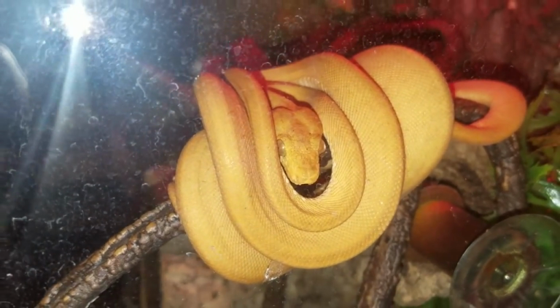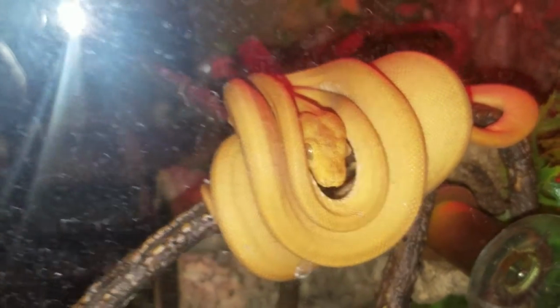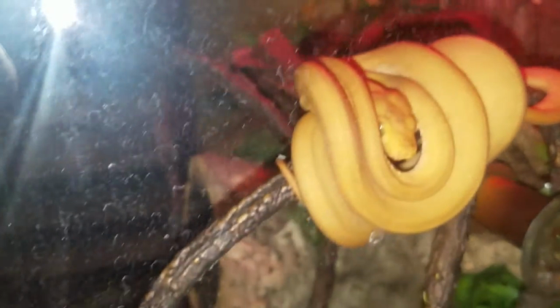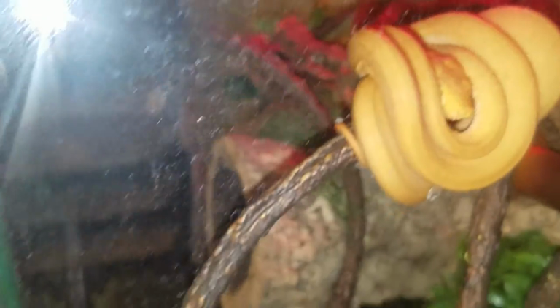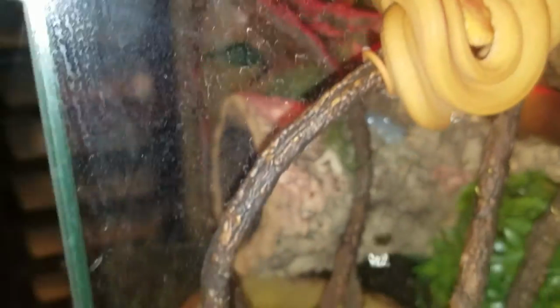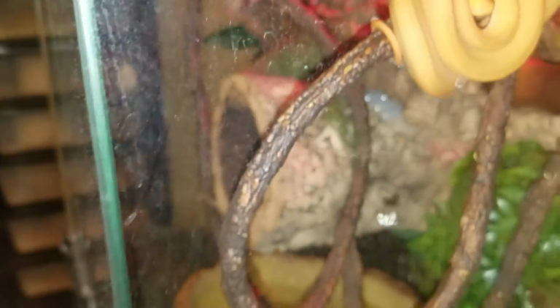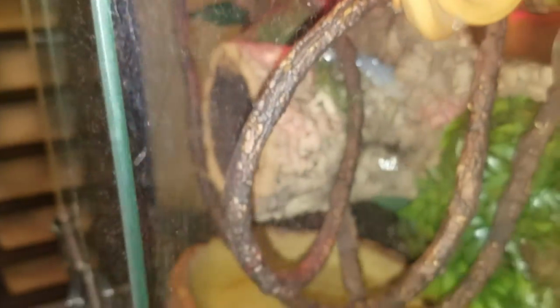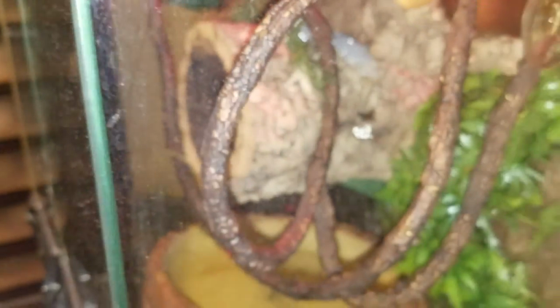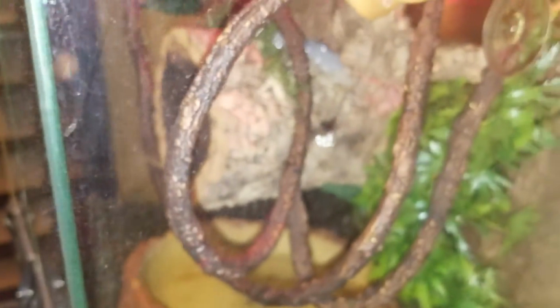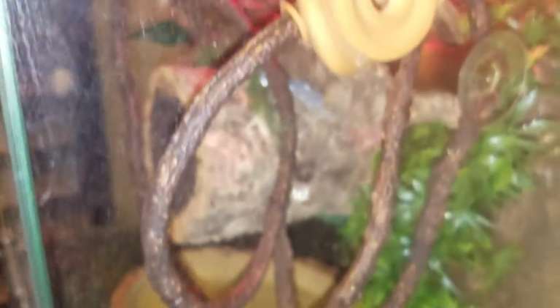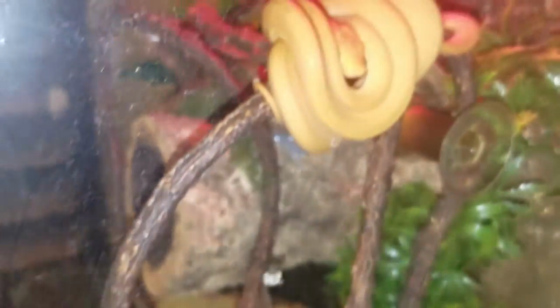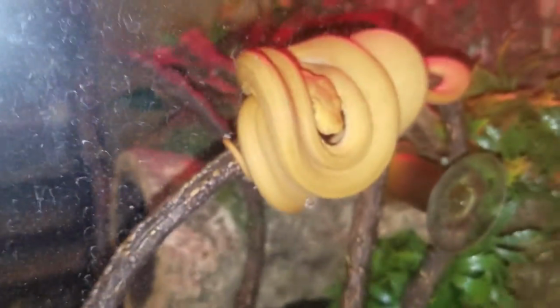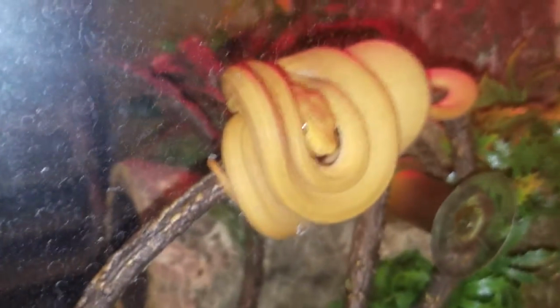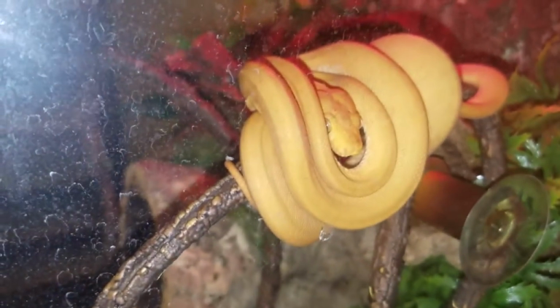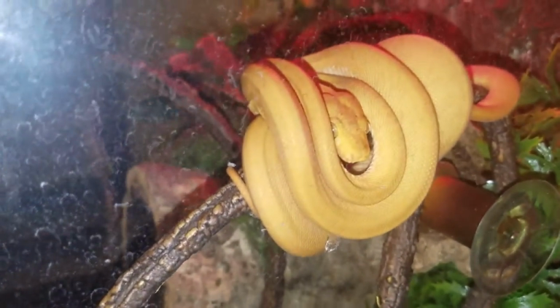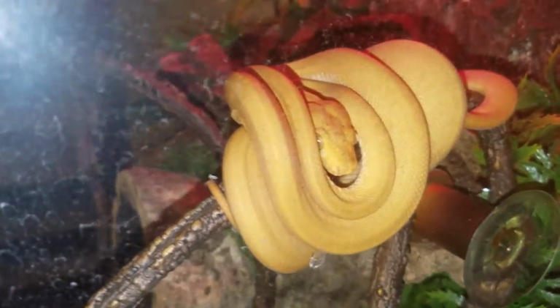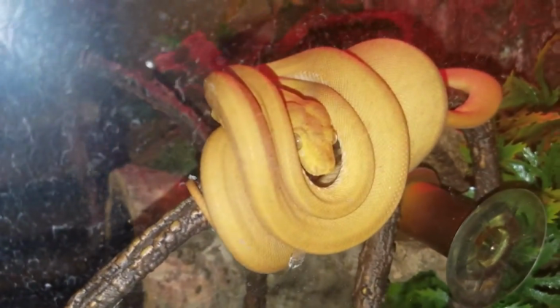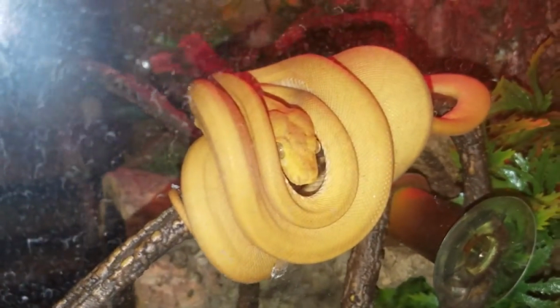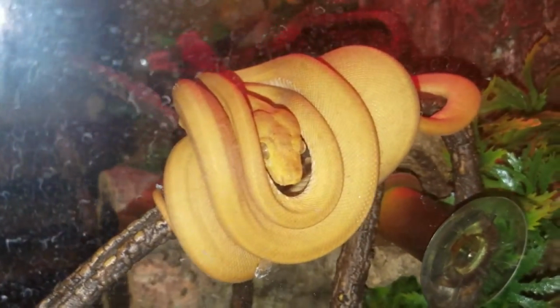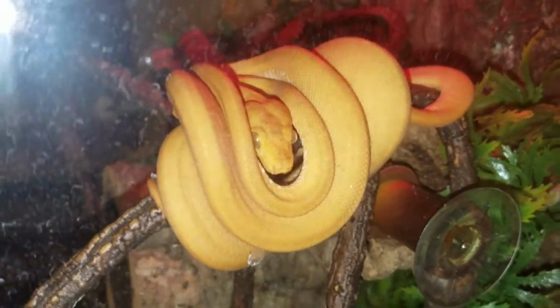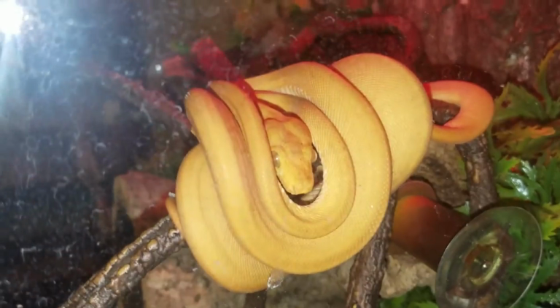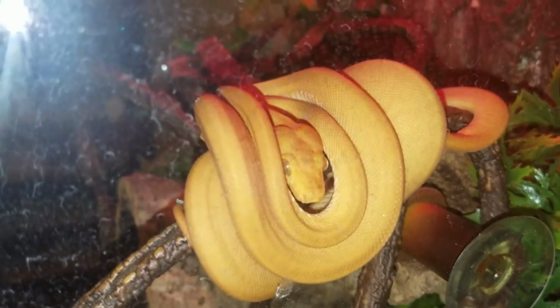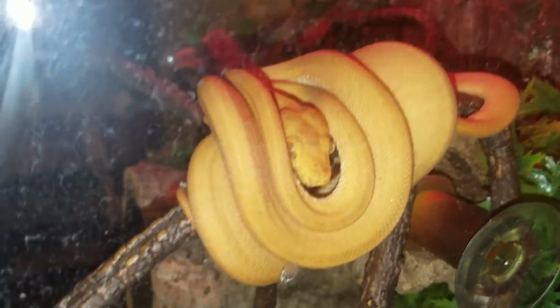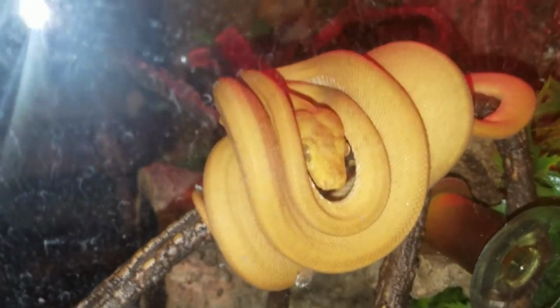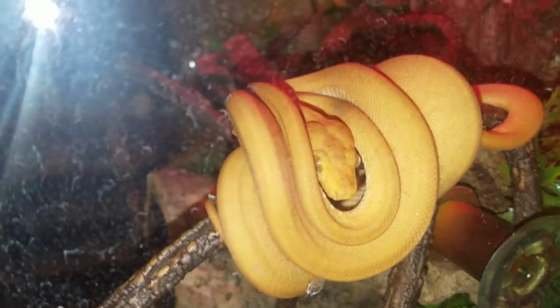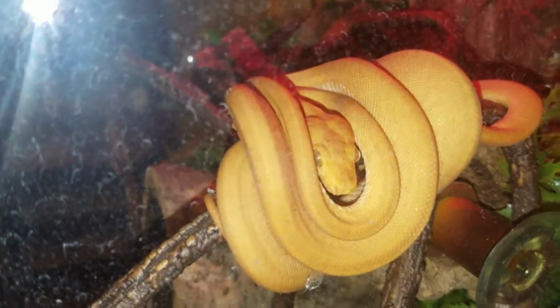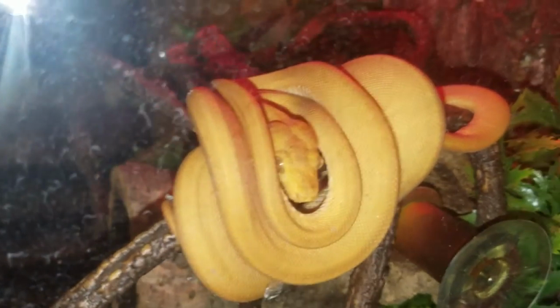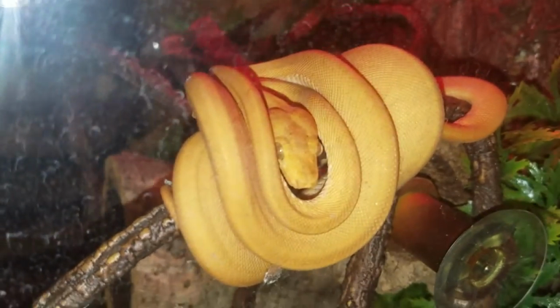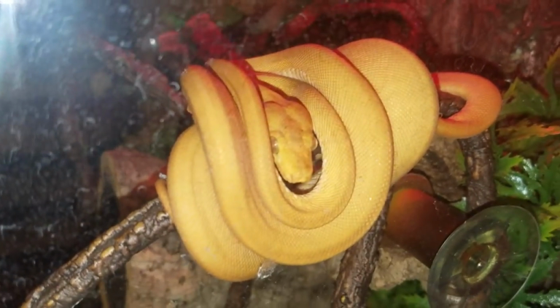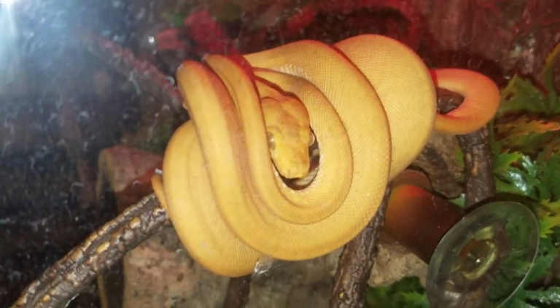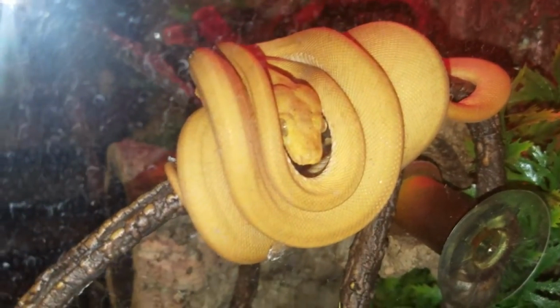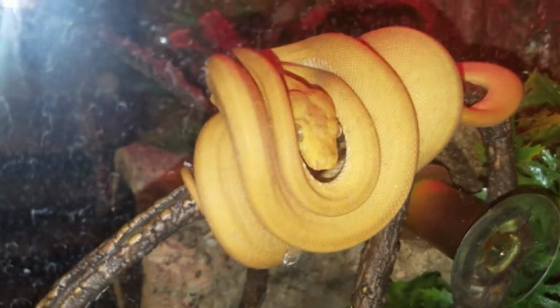She's perched on one of the vines that I have spiraled around her cage. She's doing great, eating great, looking great, and 100% healthy.